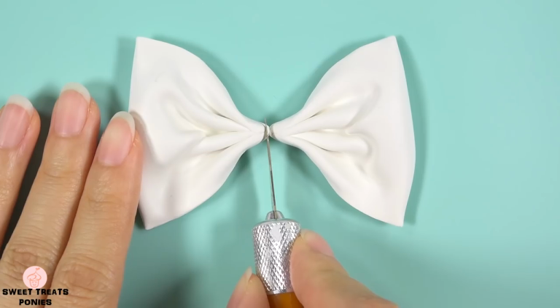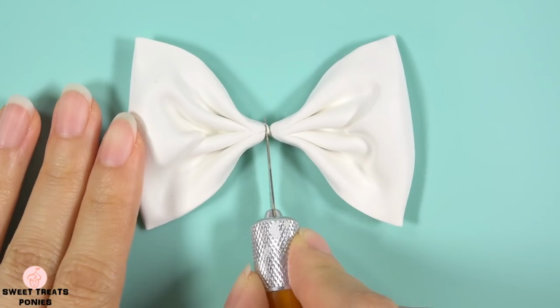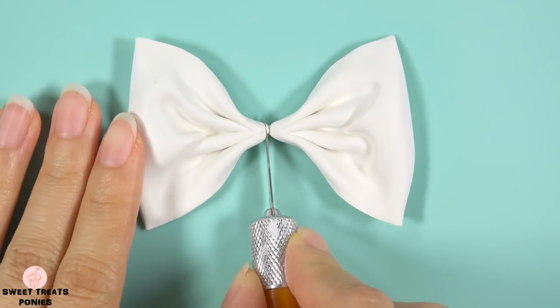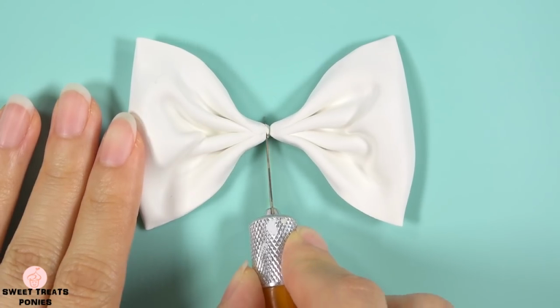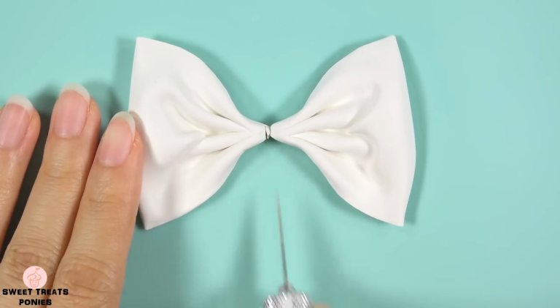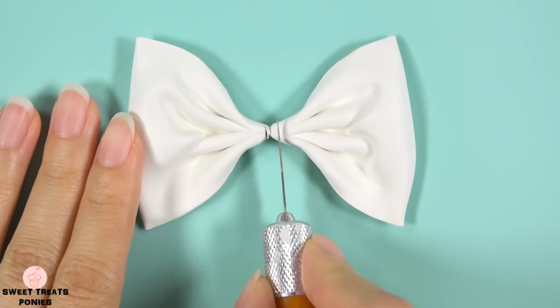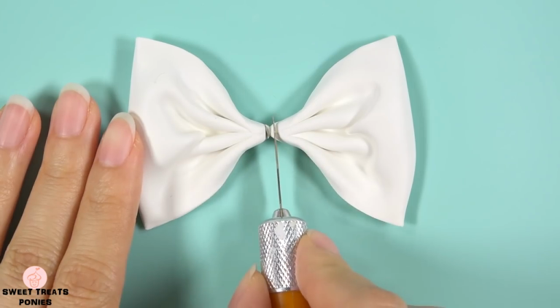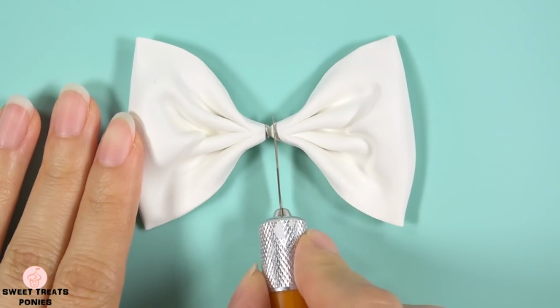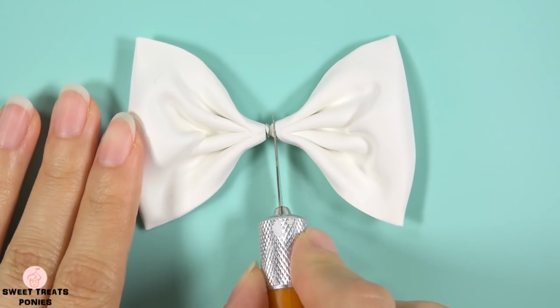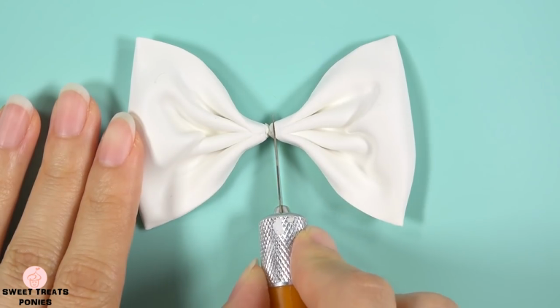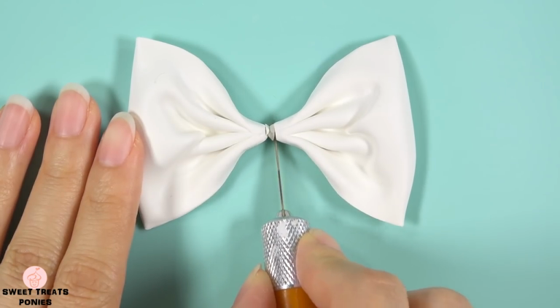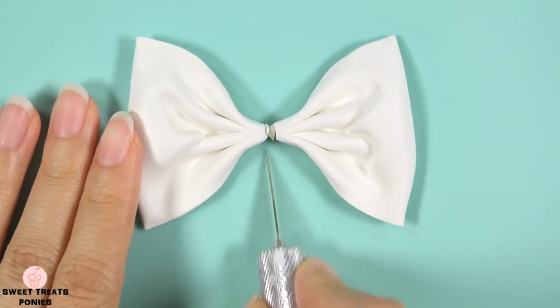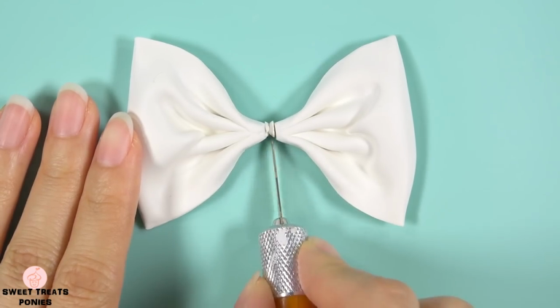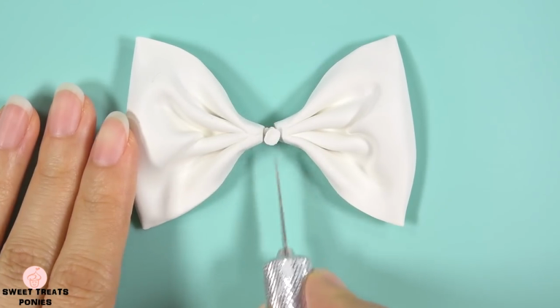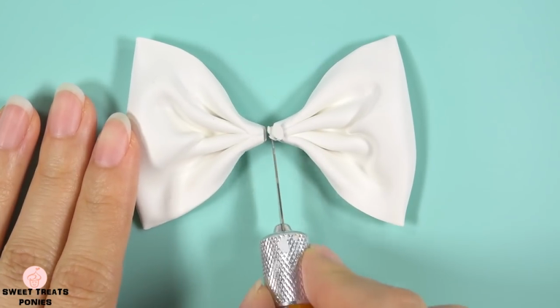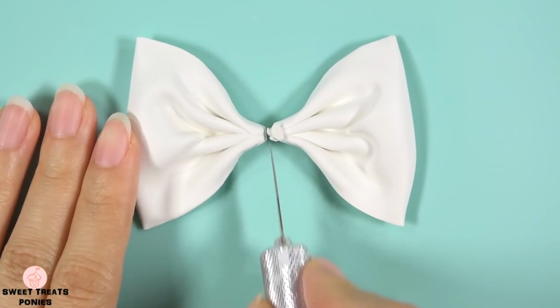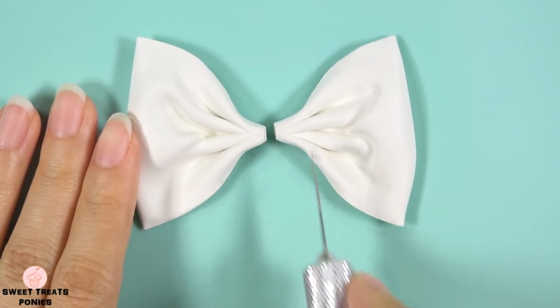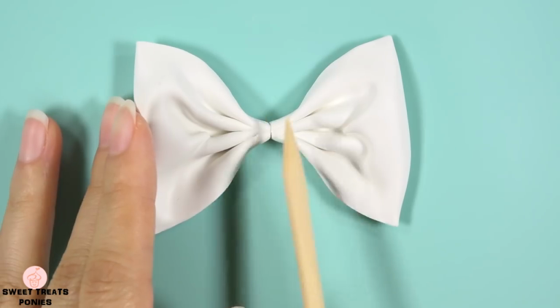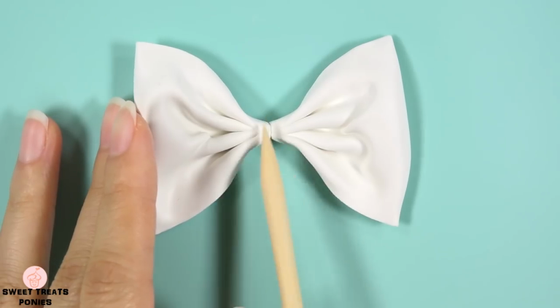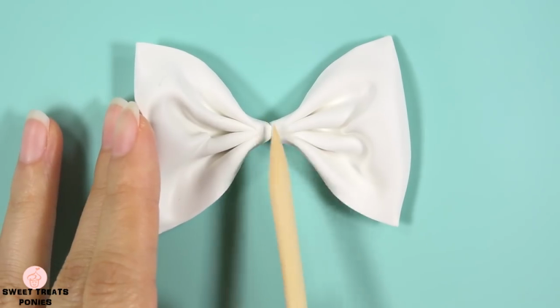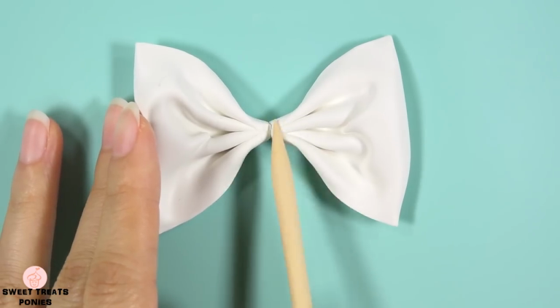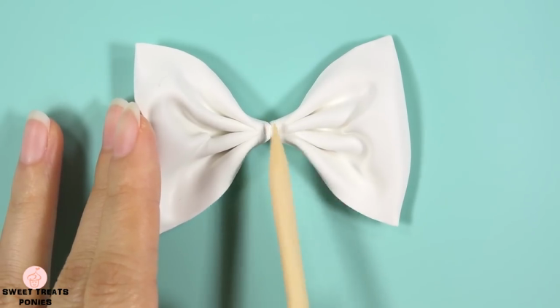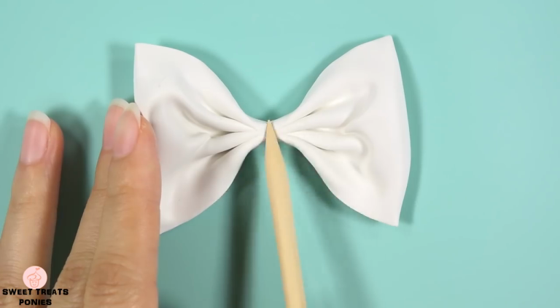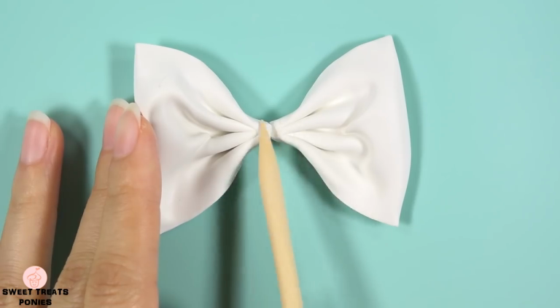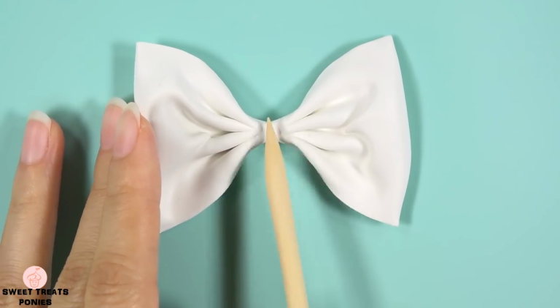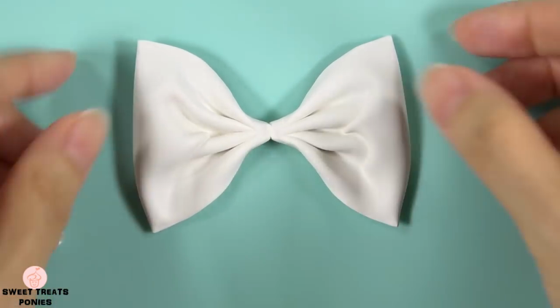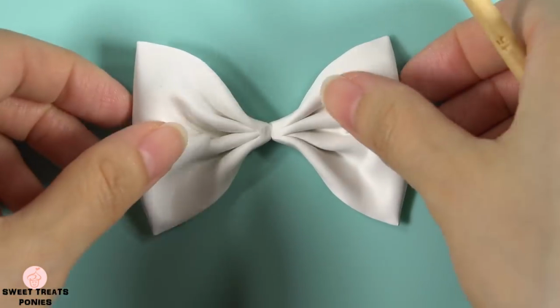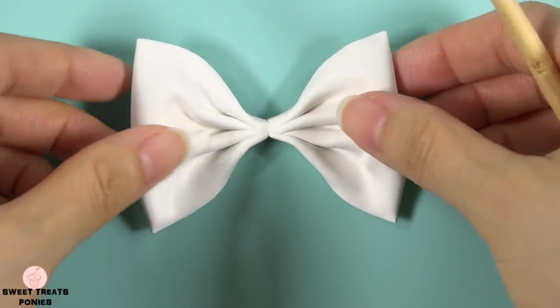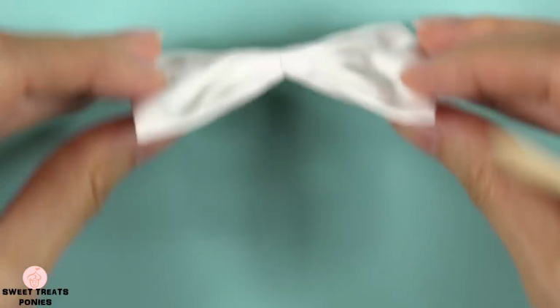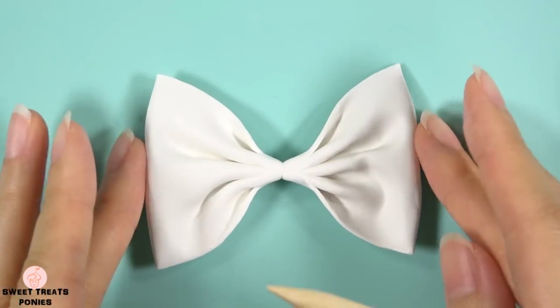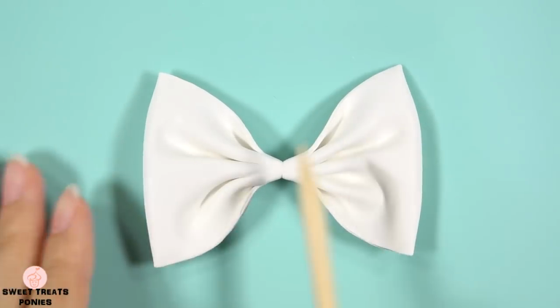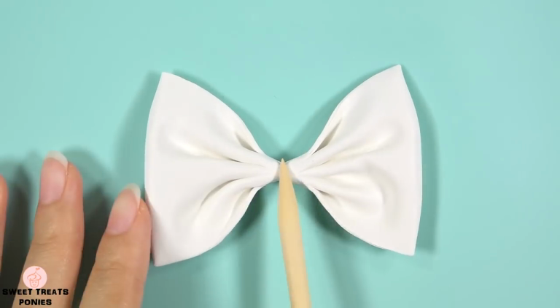Now that we've made both sides, trim off a bit of the ends to straighten them. Blend them together so that it will be easier to wrap the centerpiece around this area.